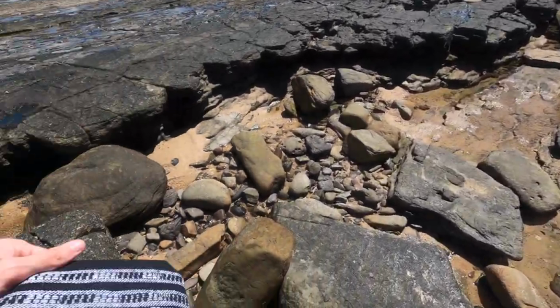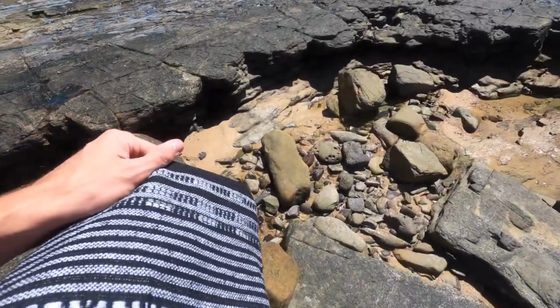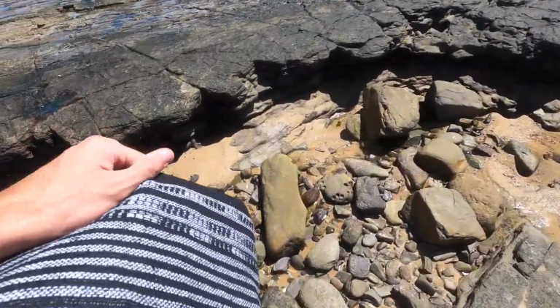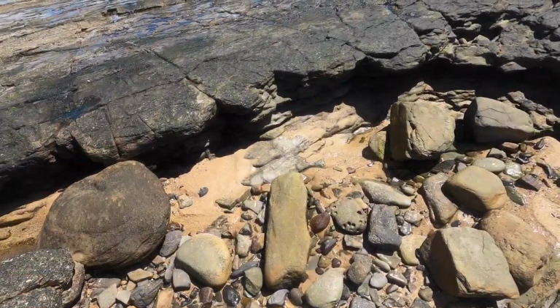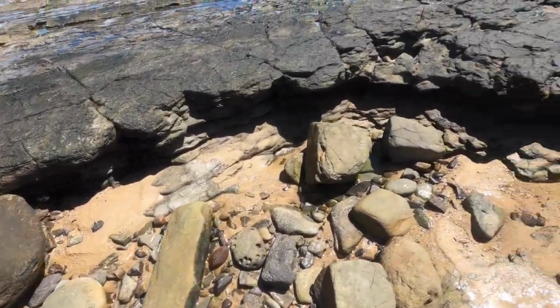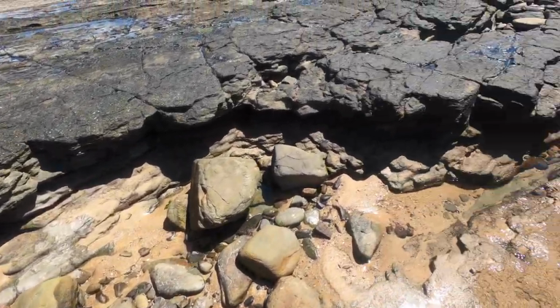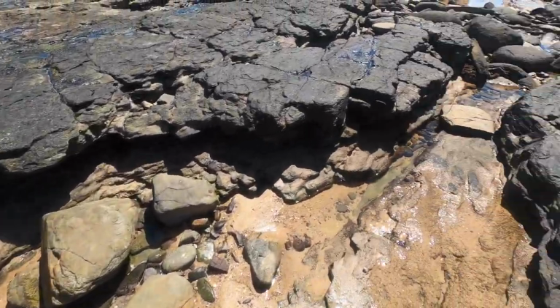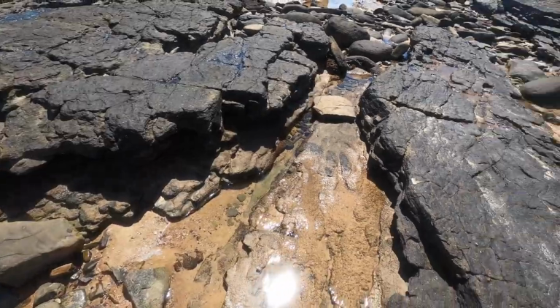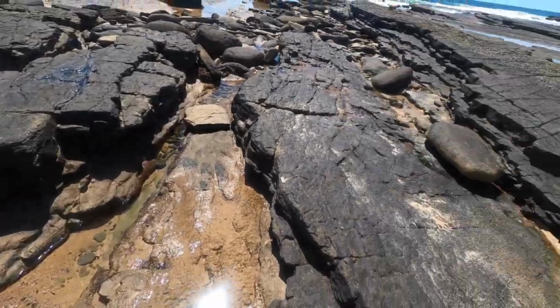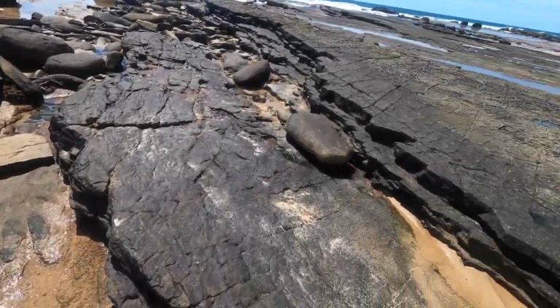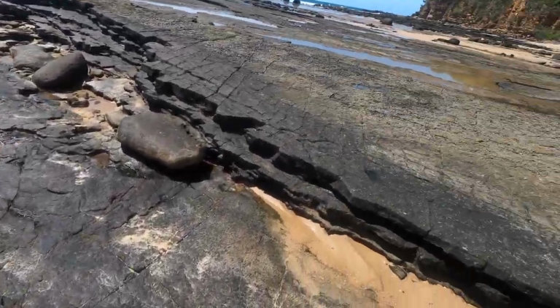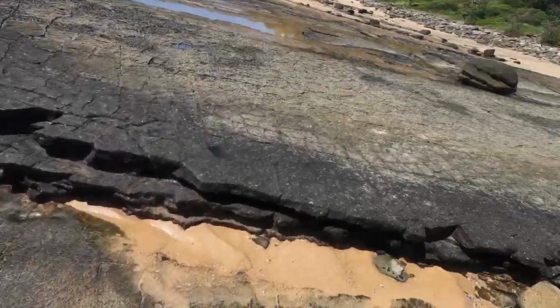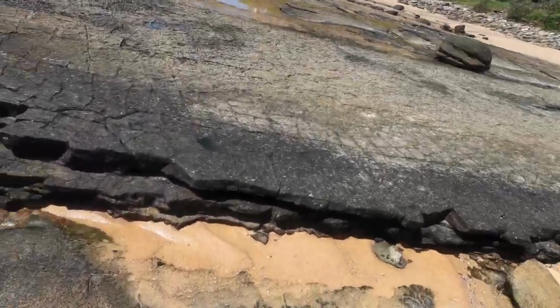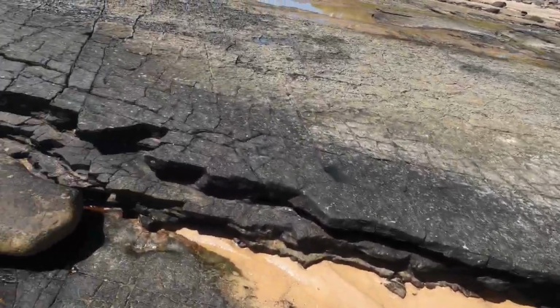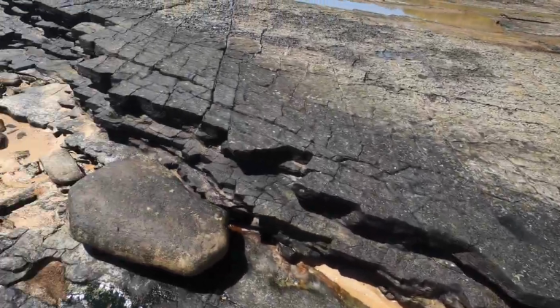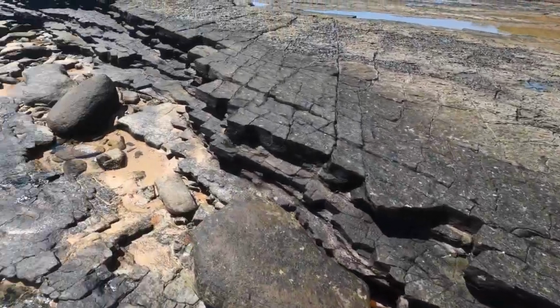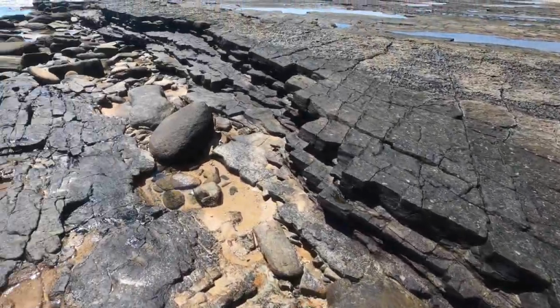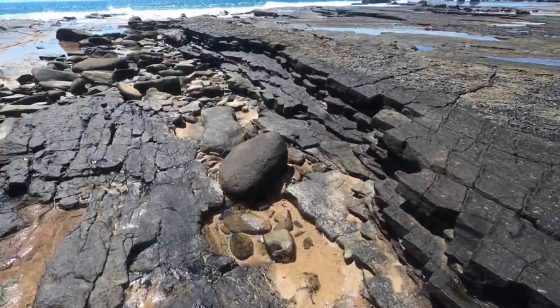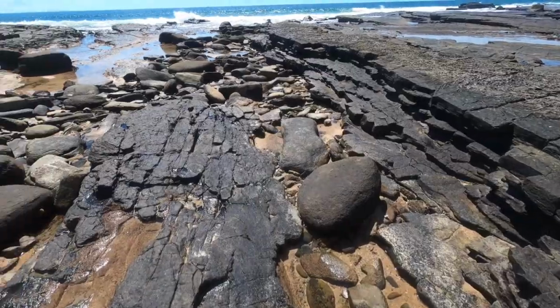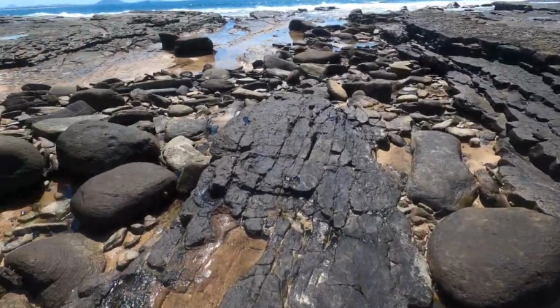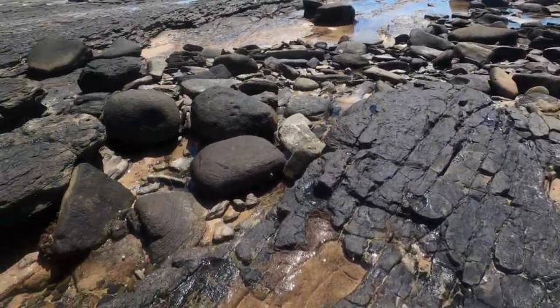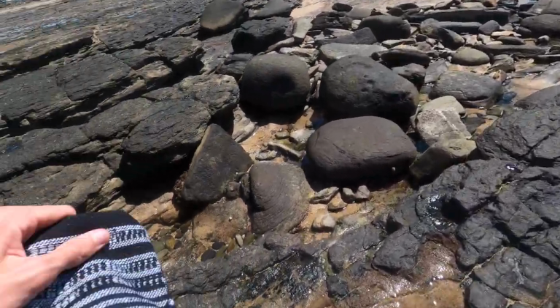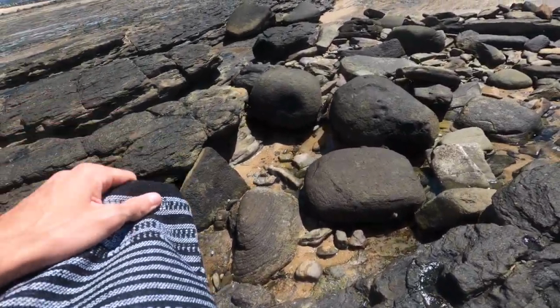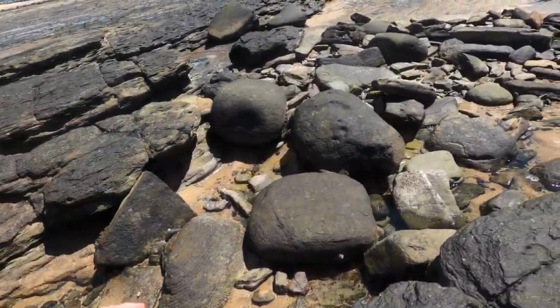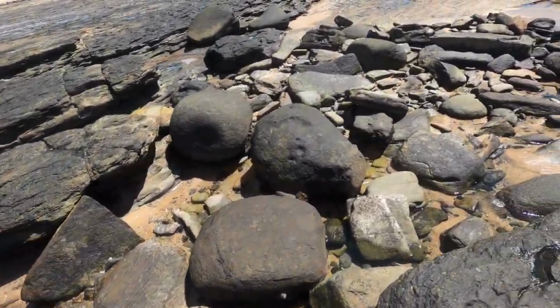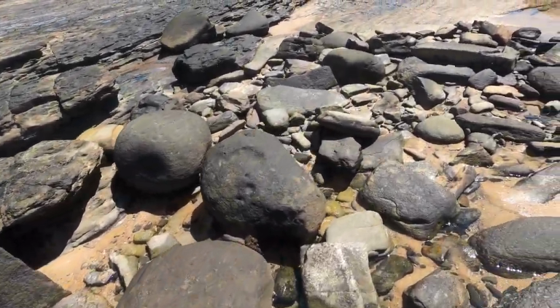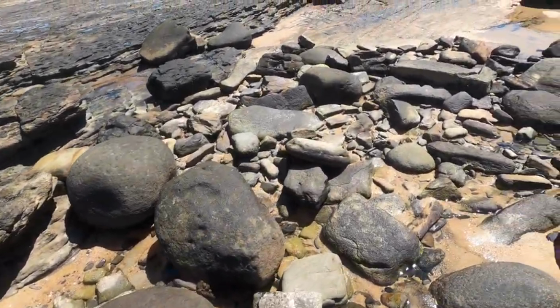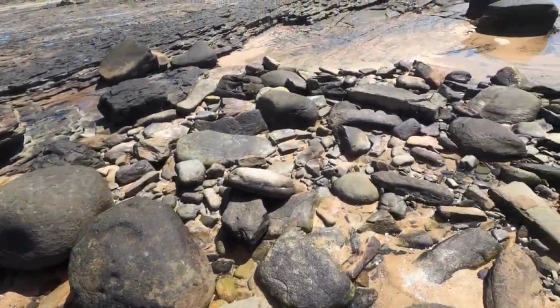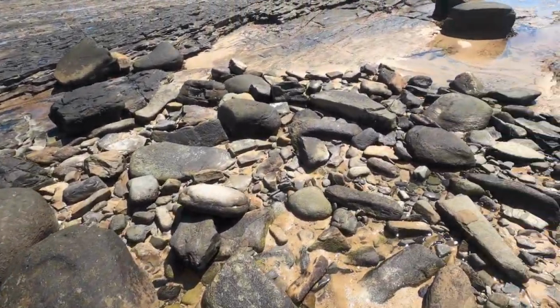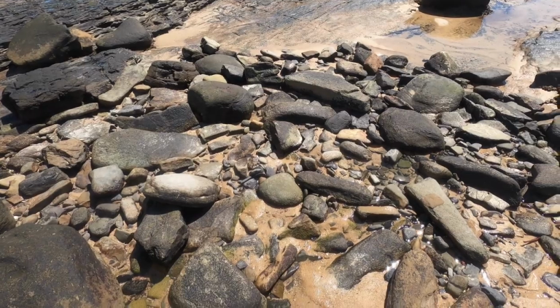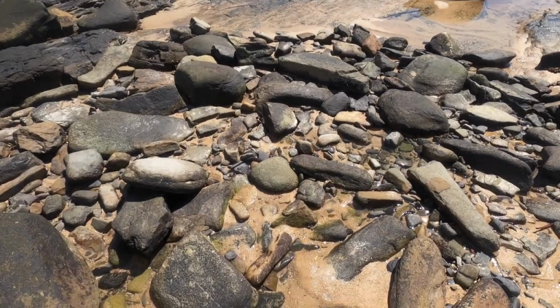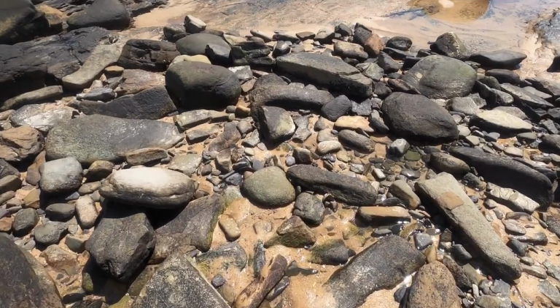I got a new bag — my old one broke last night. The zipper came off and I'm not sure how to fix it, so I just picked this one up today. Cost me 3 bucks. It's a bit different; usually I have the shoulder bags, but this one should be okay.